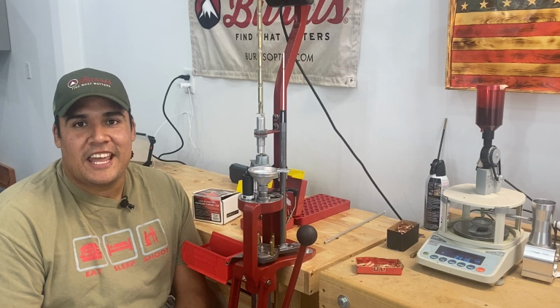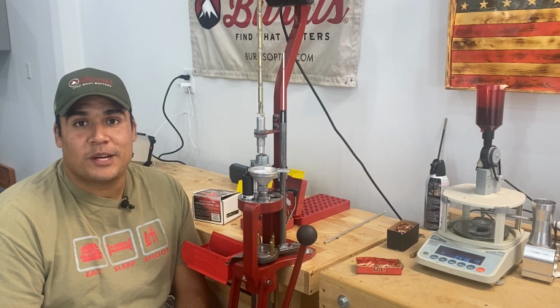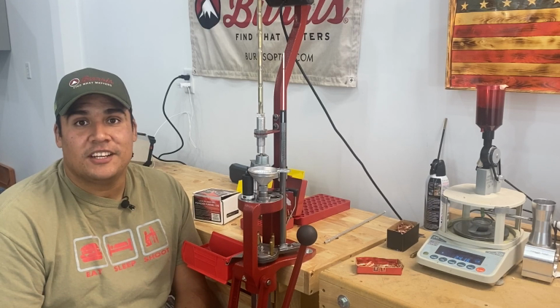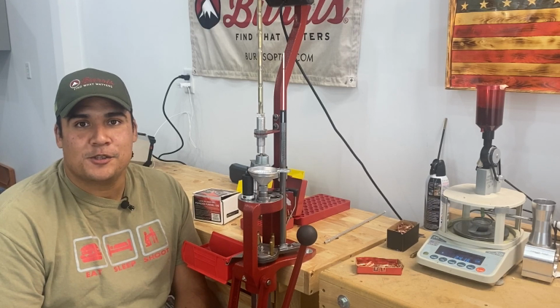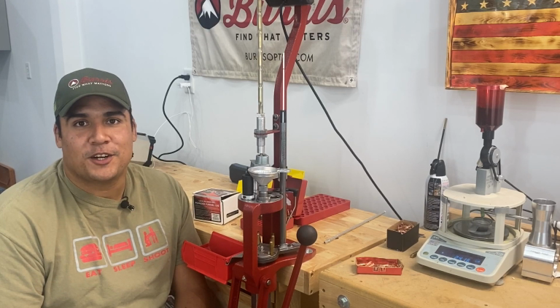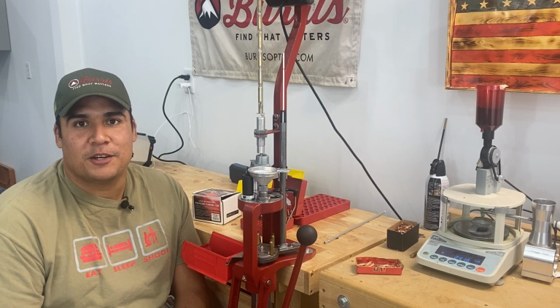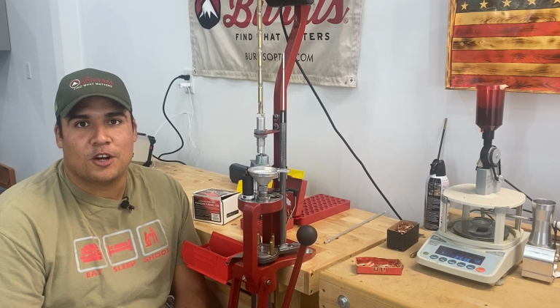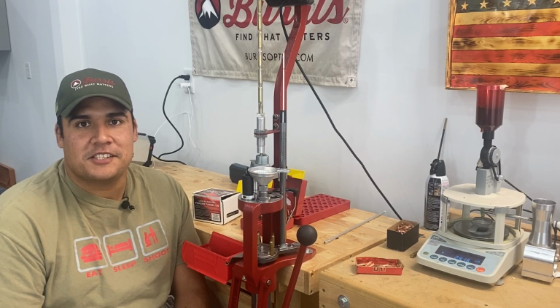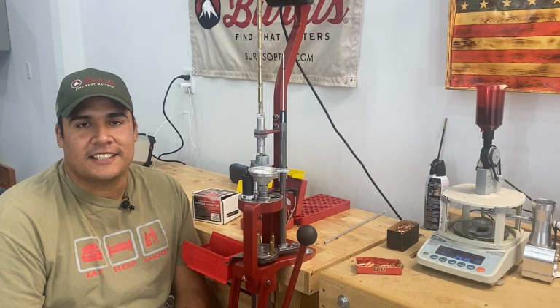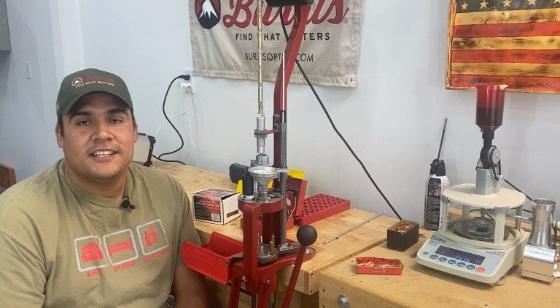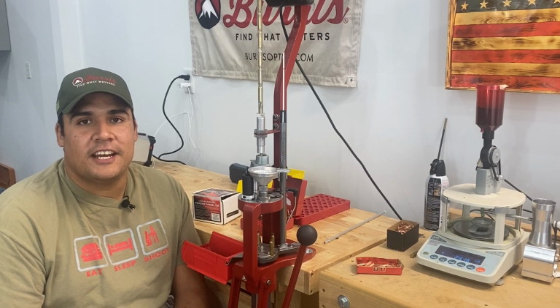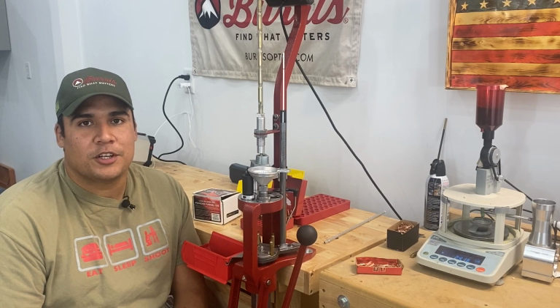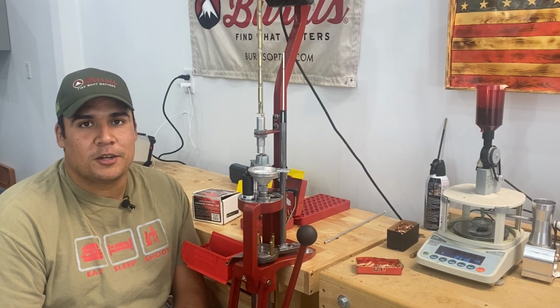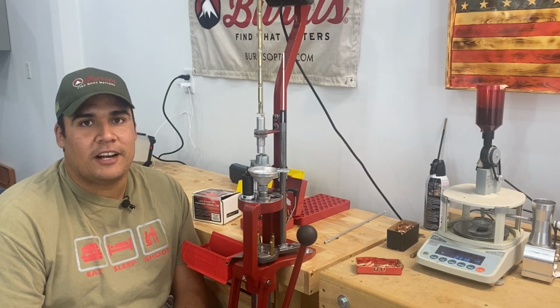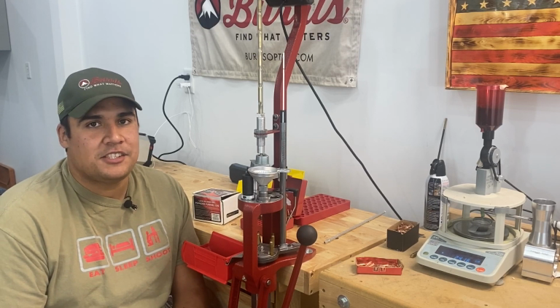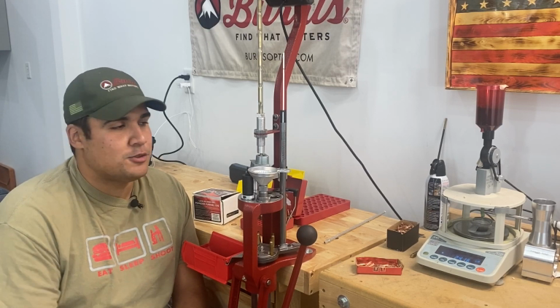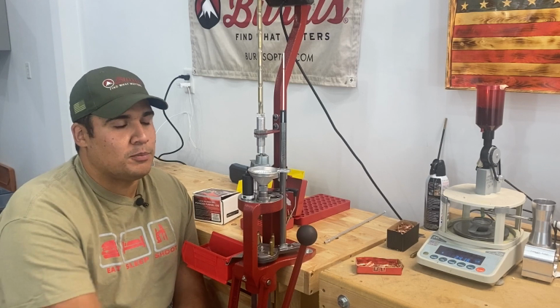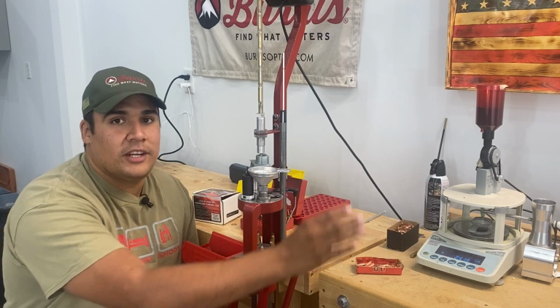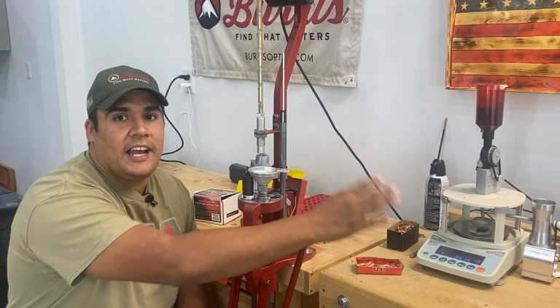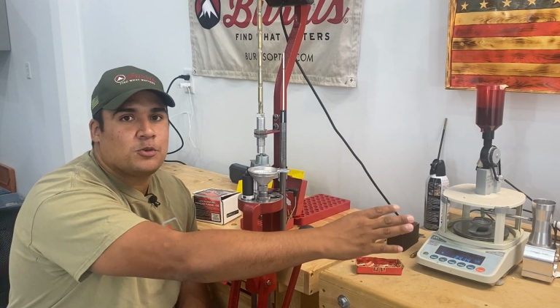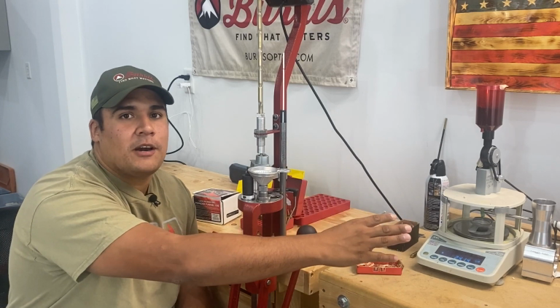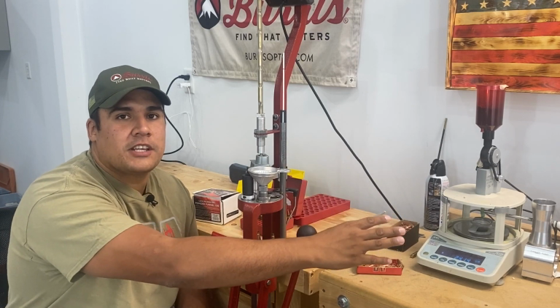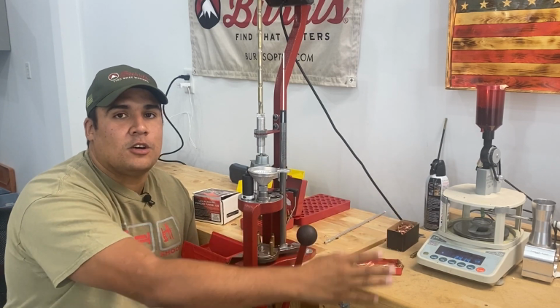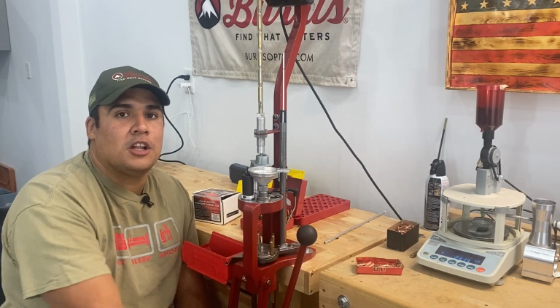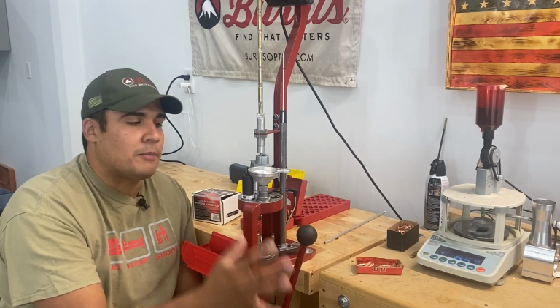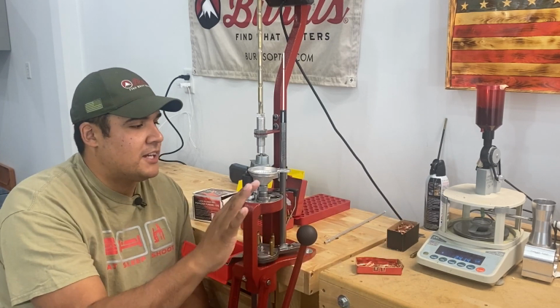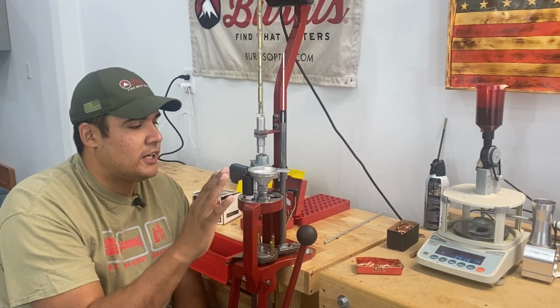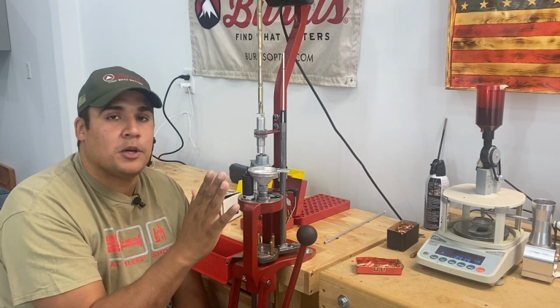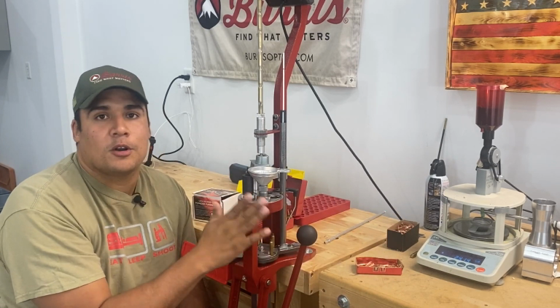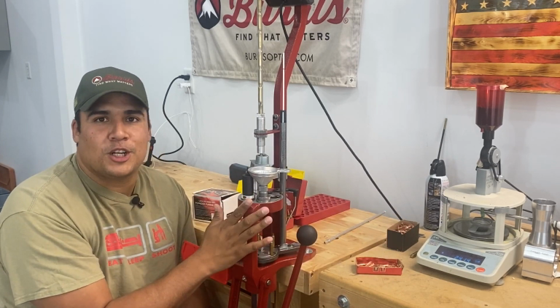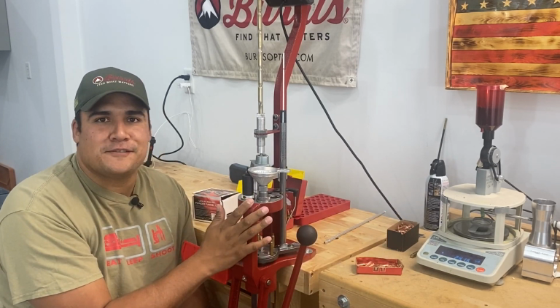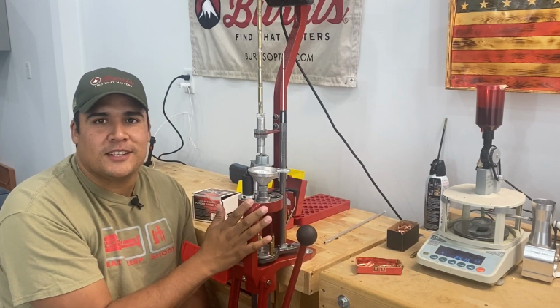Hey everybody, Jose Gardner here with Long Range Tactics. Today we're going to talk about how I choose to employ an actual powder scale while loading my match grade ammo on a progressive press.